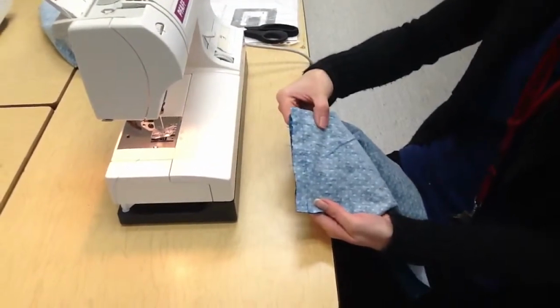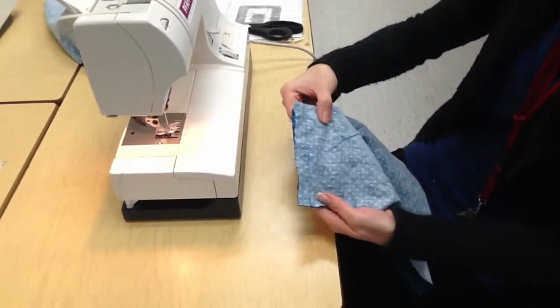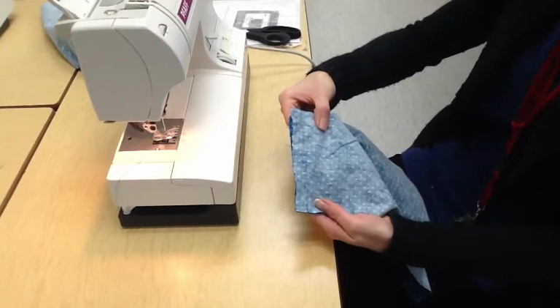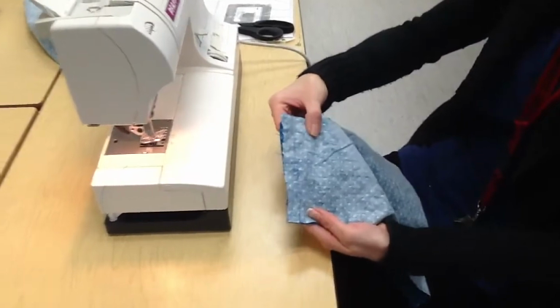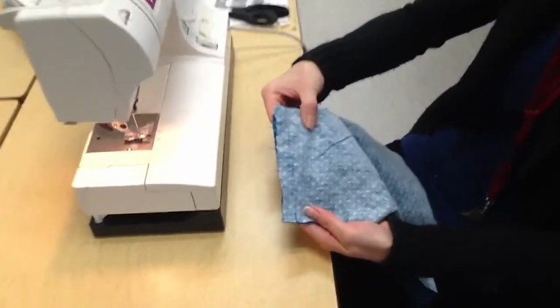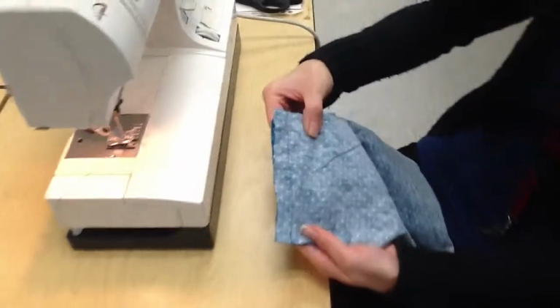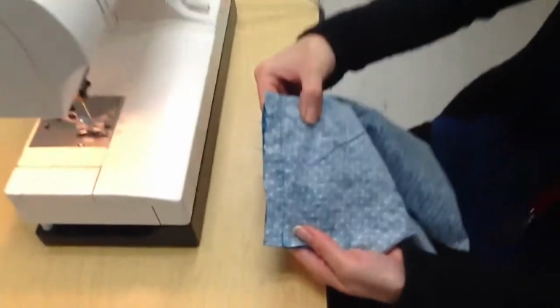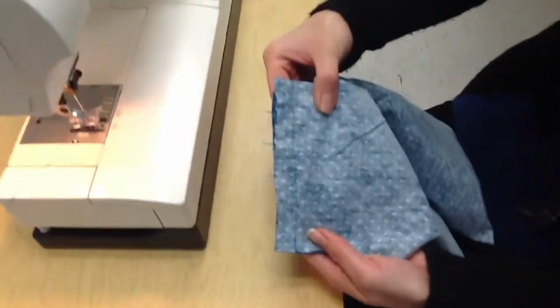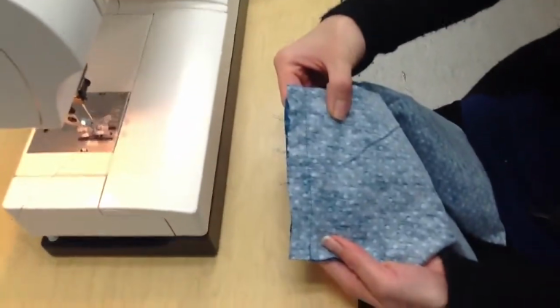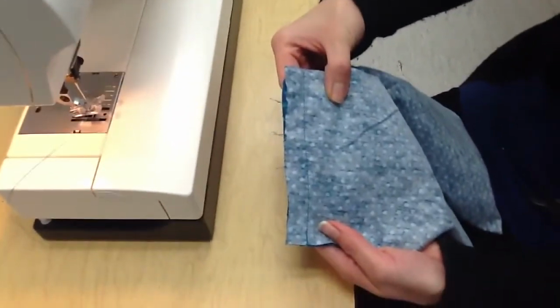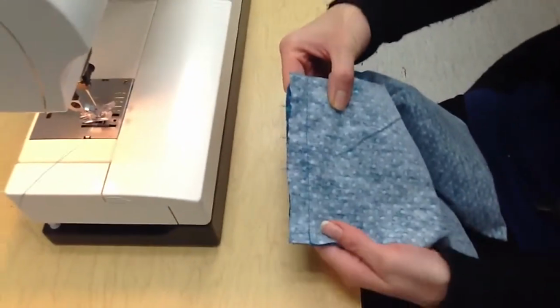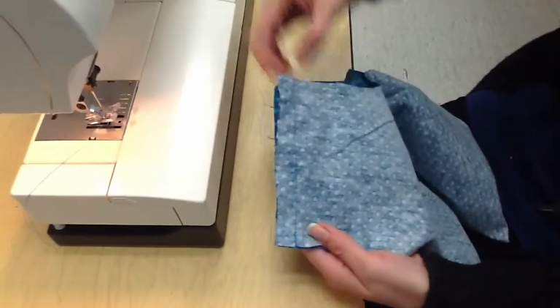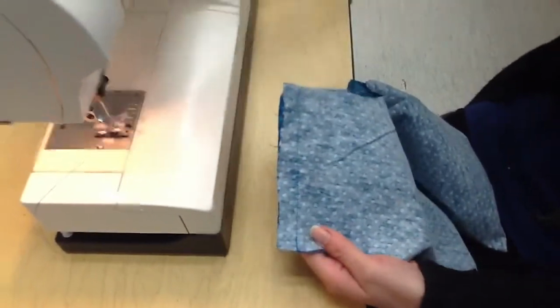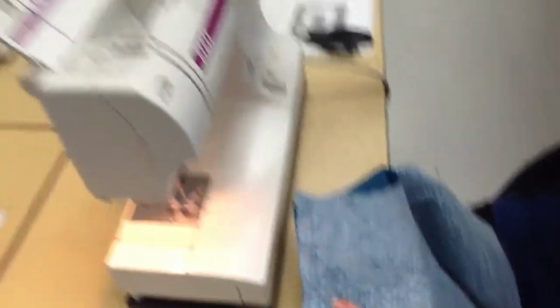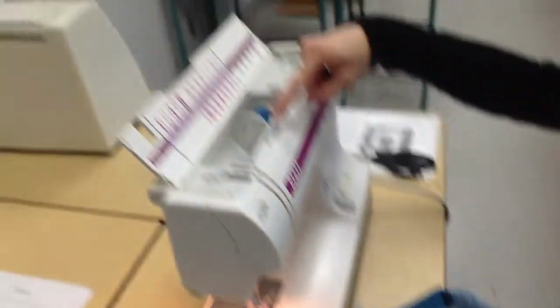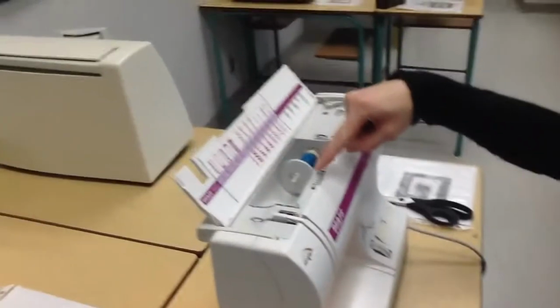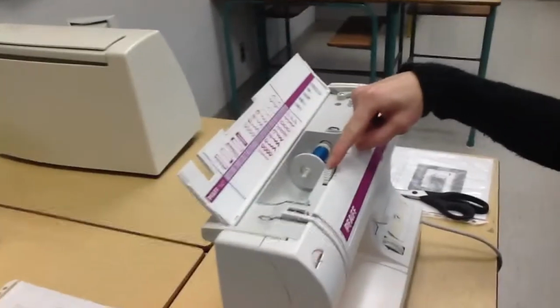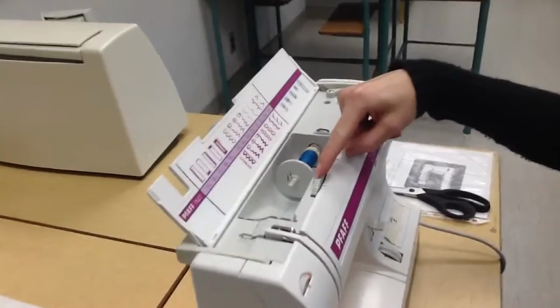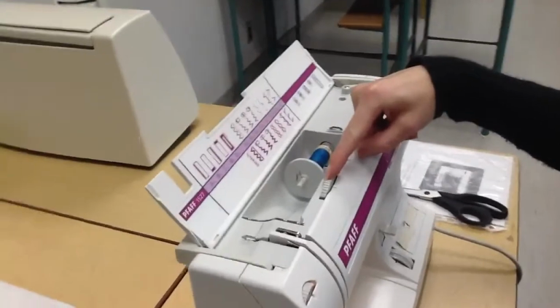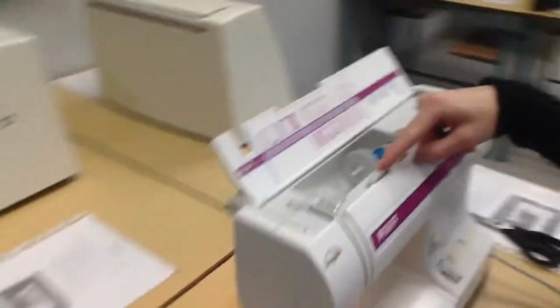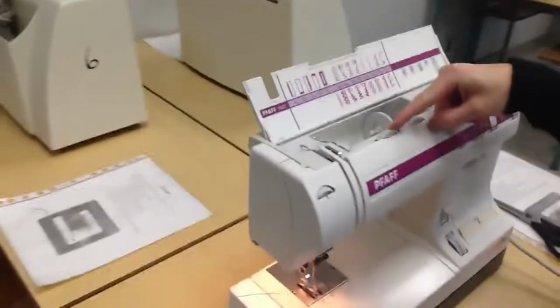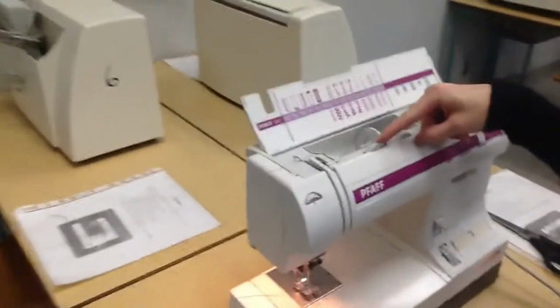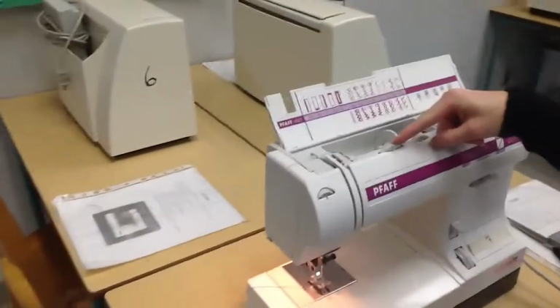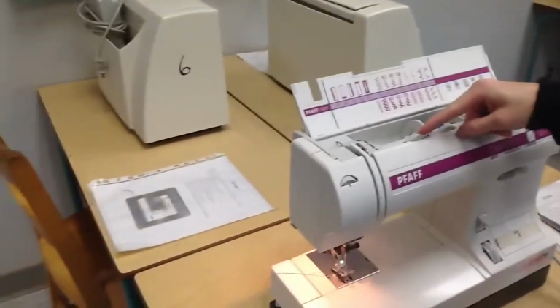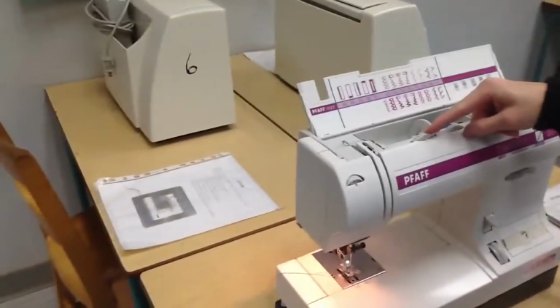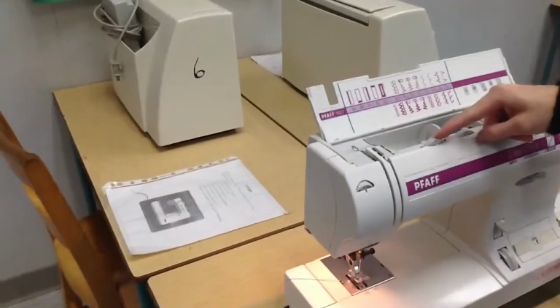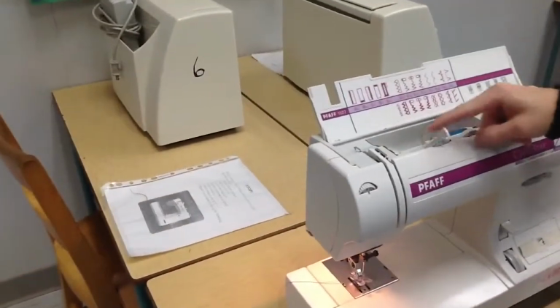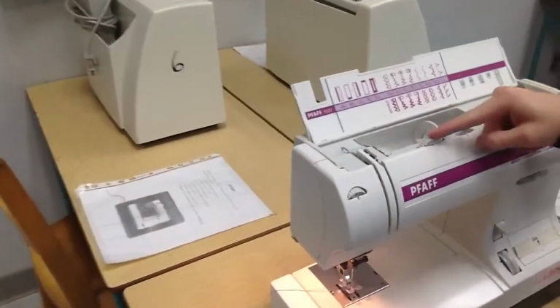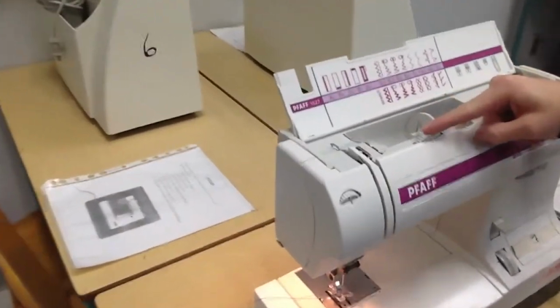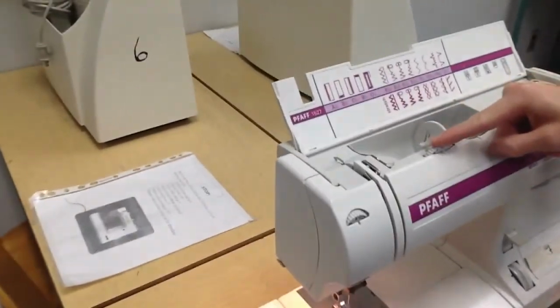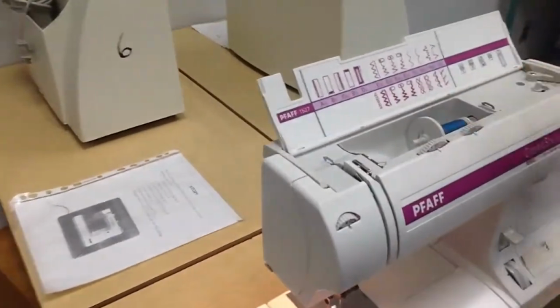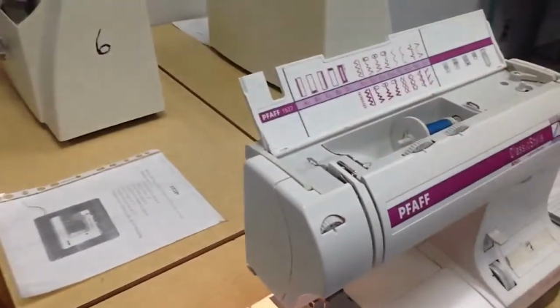So when you change your settings on your machine to a zigzag, the only thing you need to change is your stitch width dial — it goes from zero to the number five.